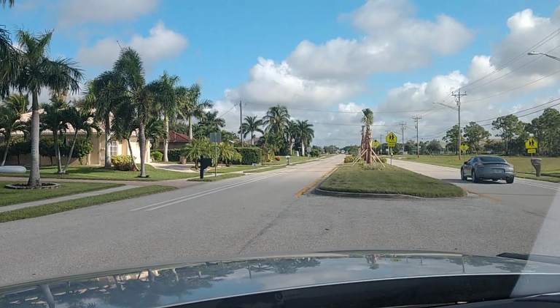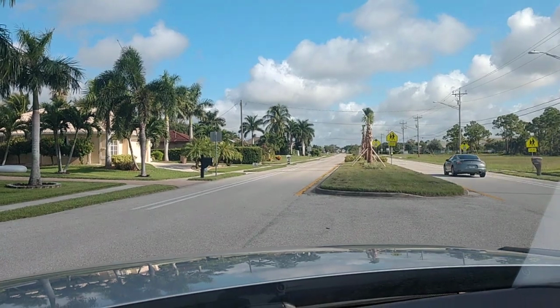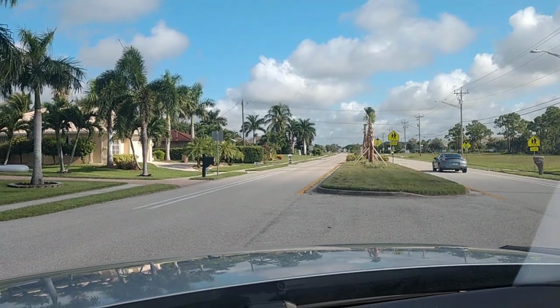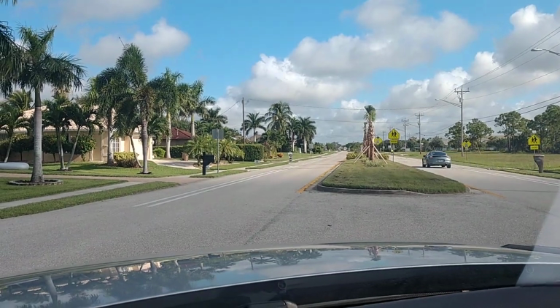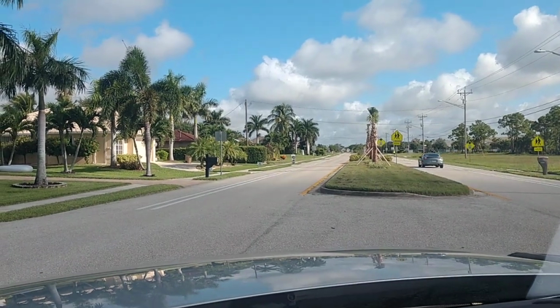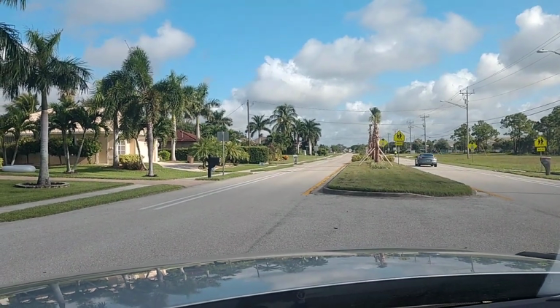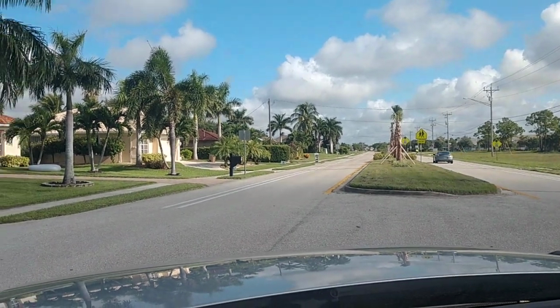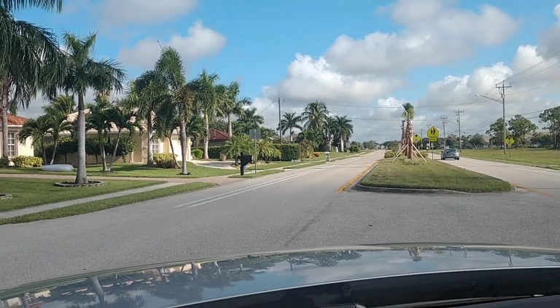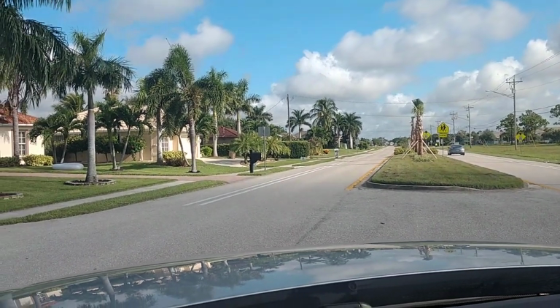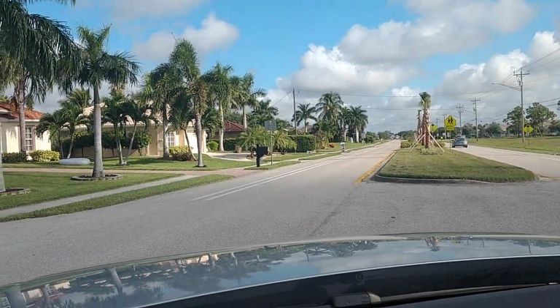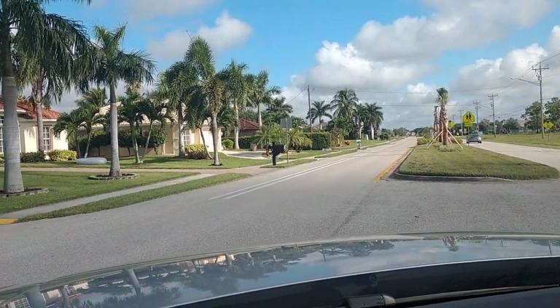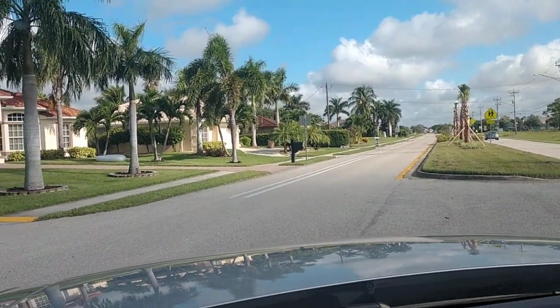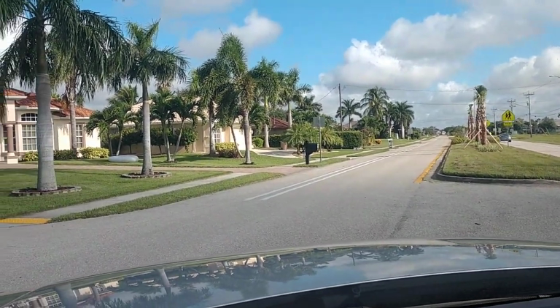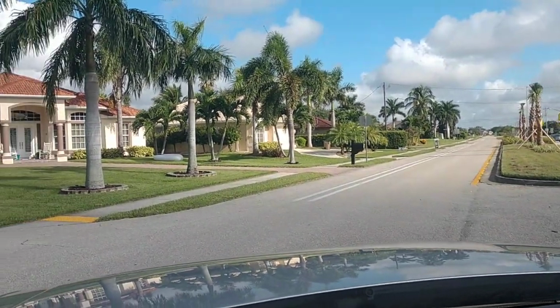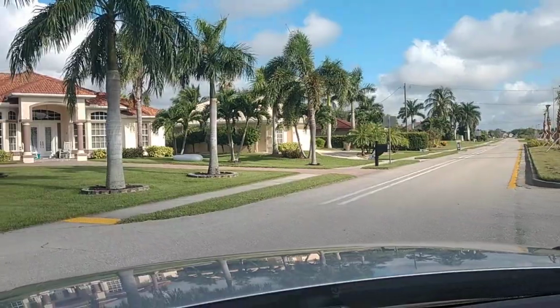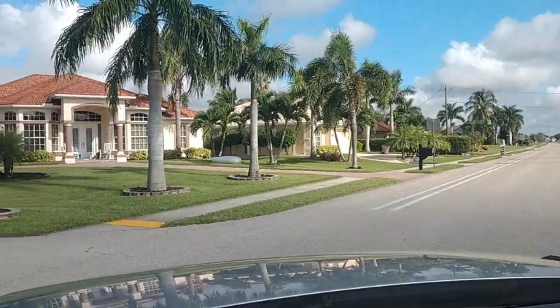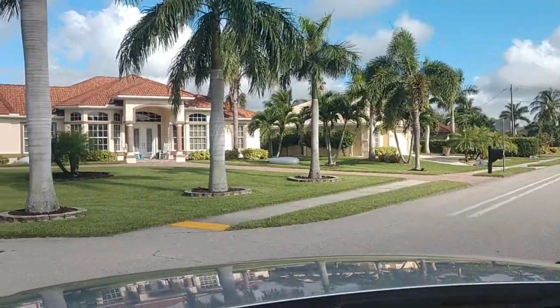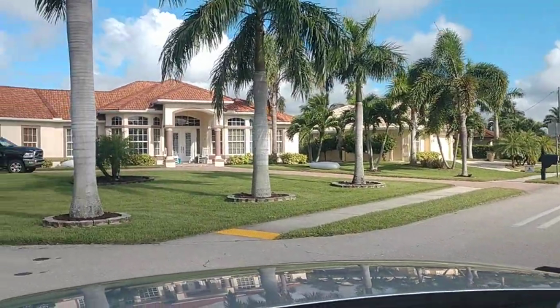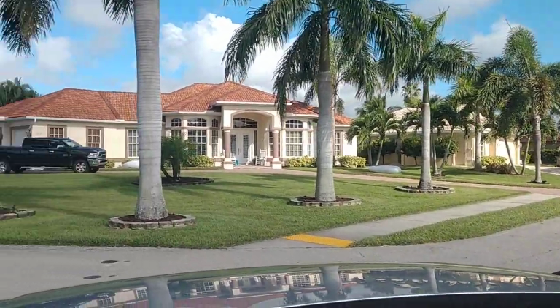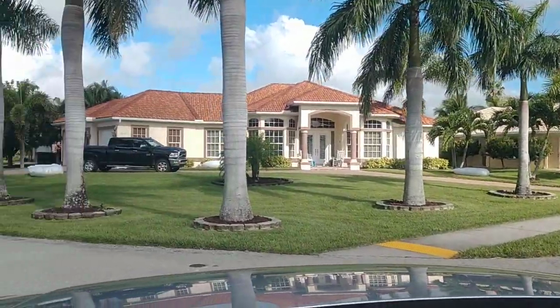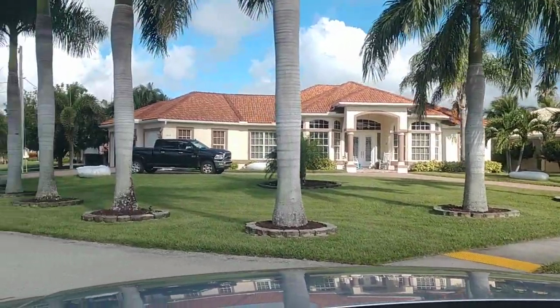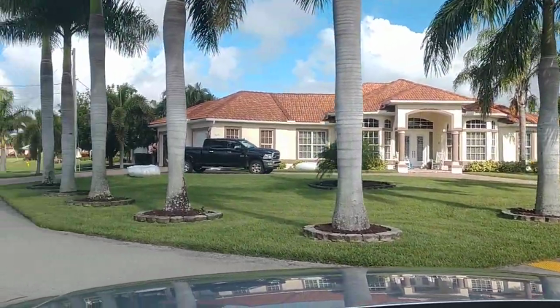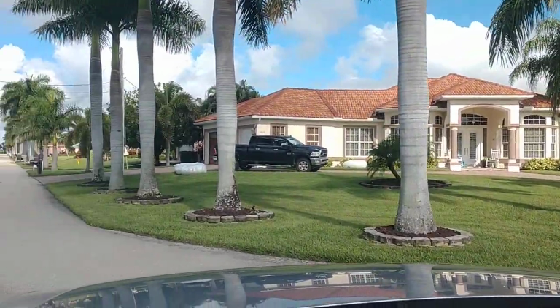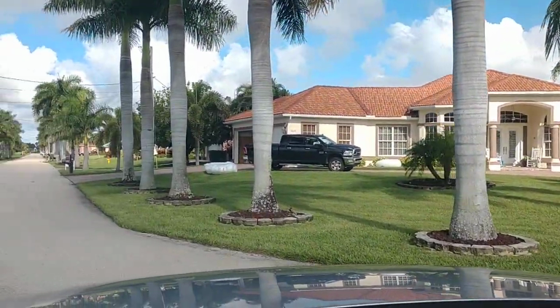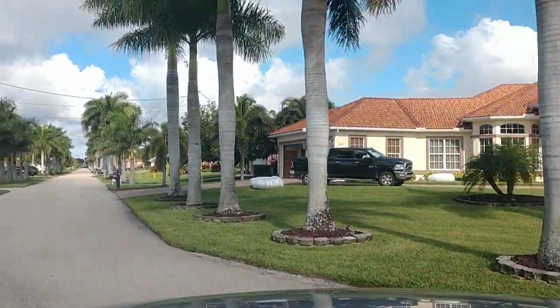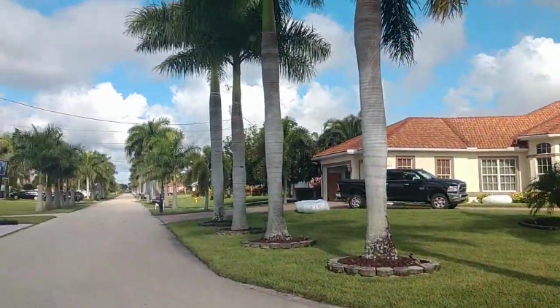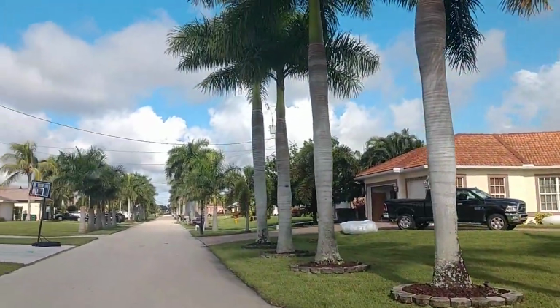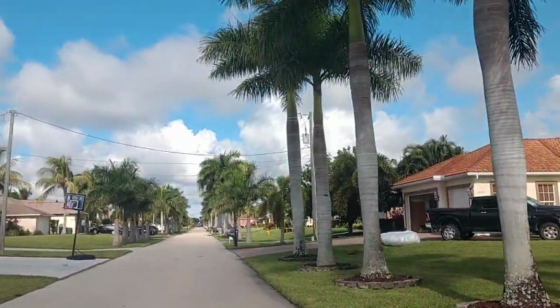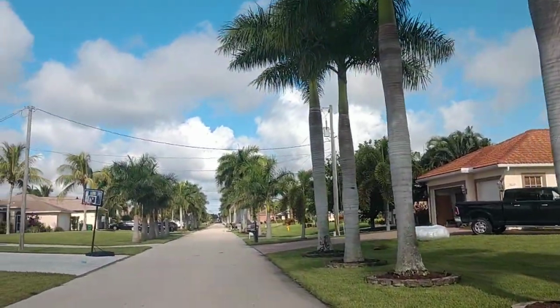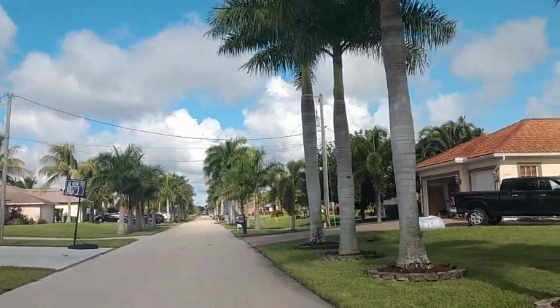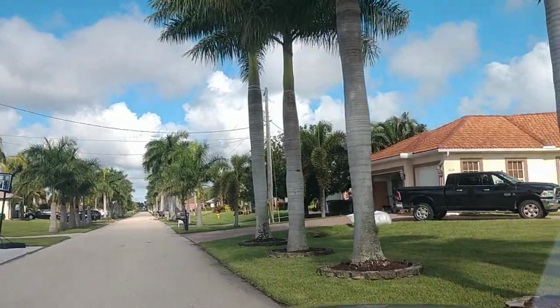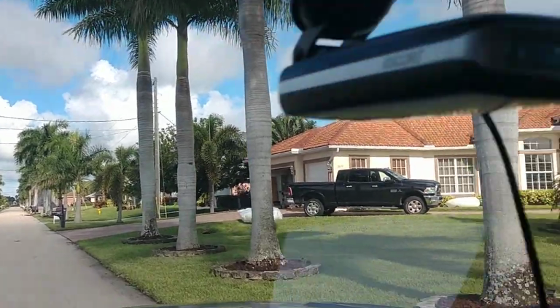Good morning, George. I just wanted to shoot what the neighborhood looks like for you. So I'm on Oasis right now, and I'm turning down the street. As you can see, it's a gorgeous street.